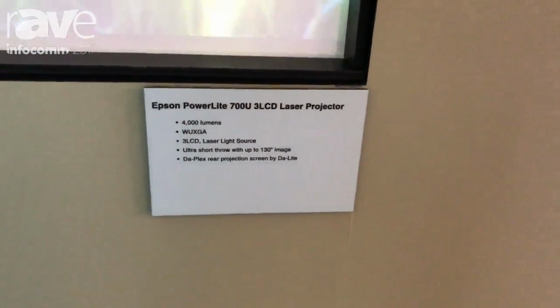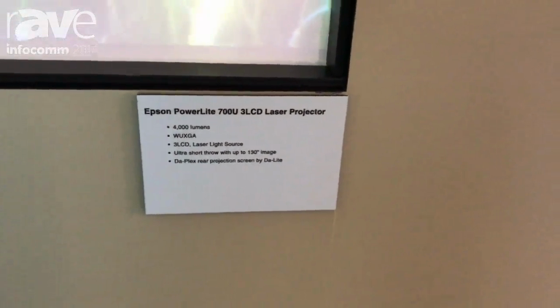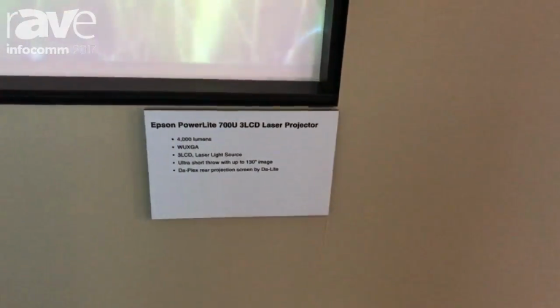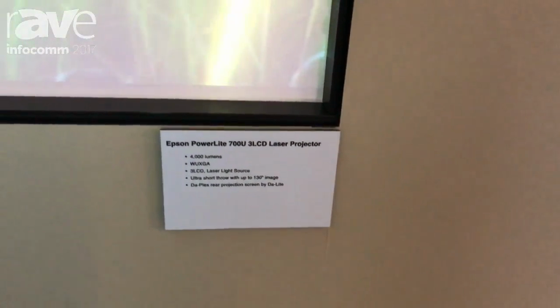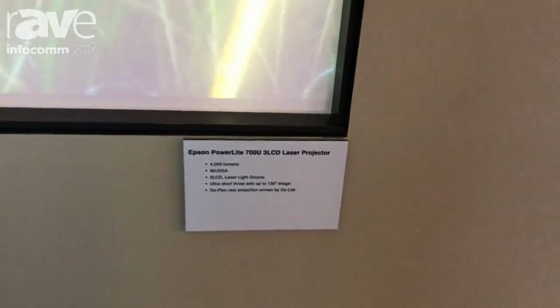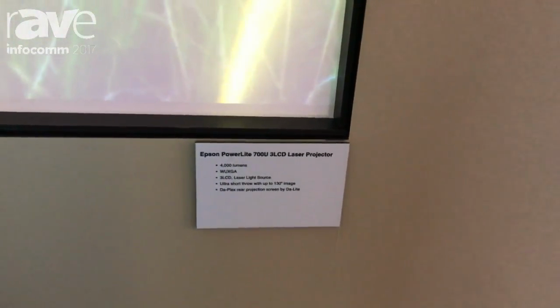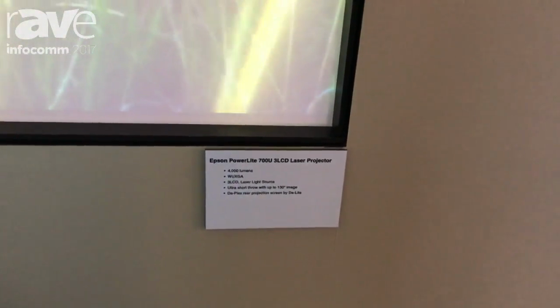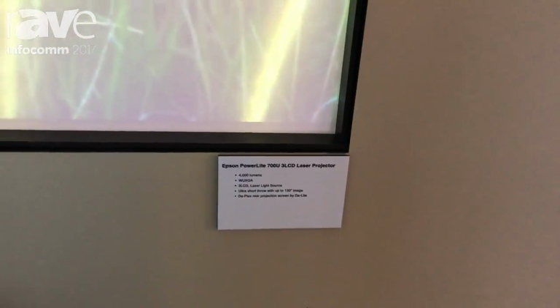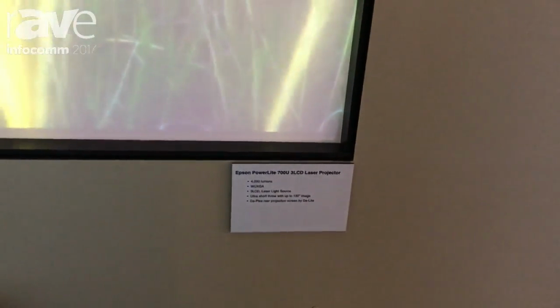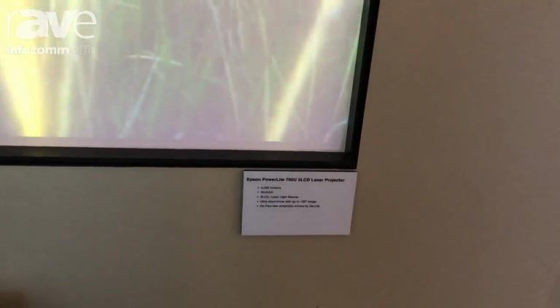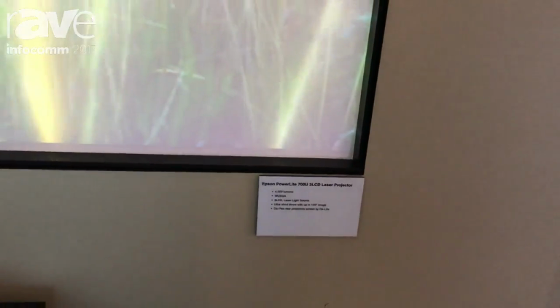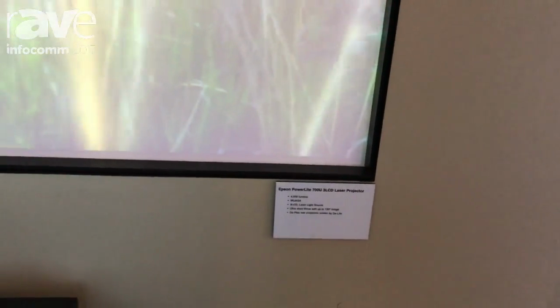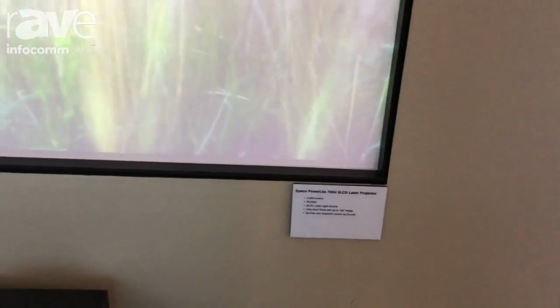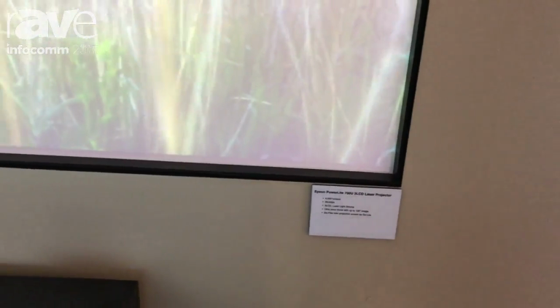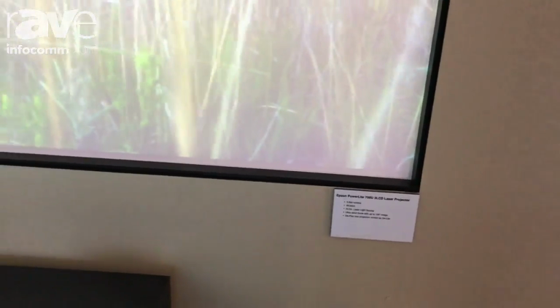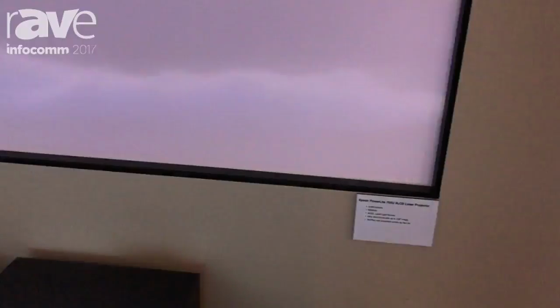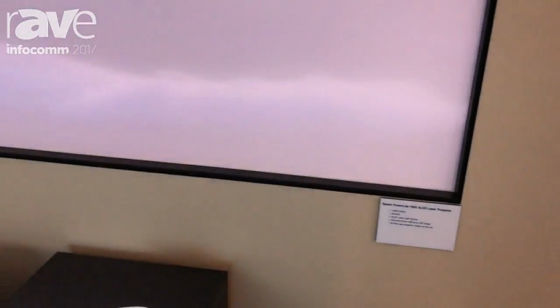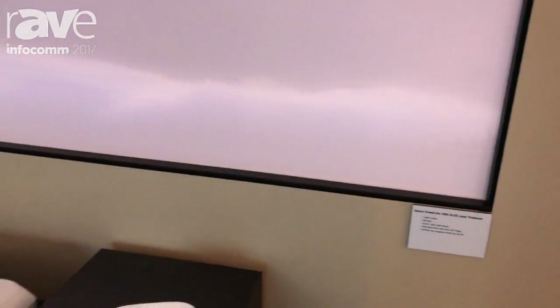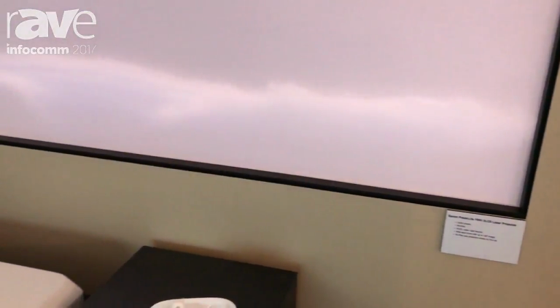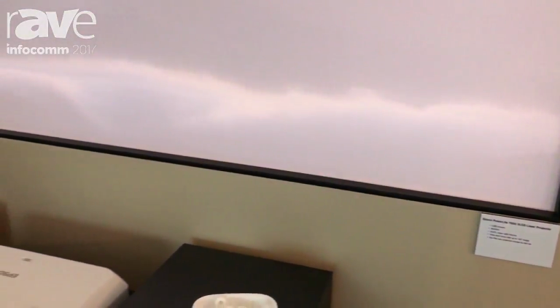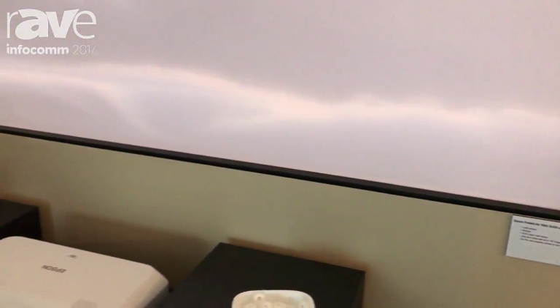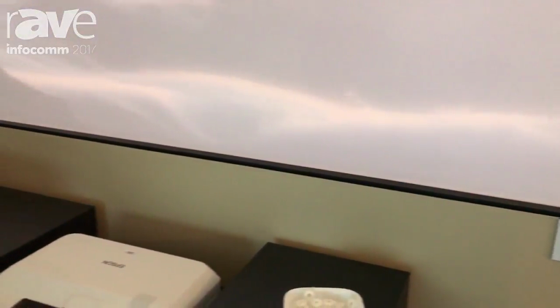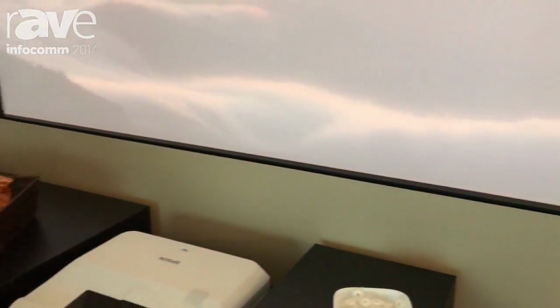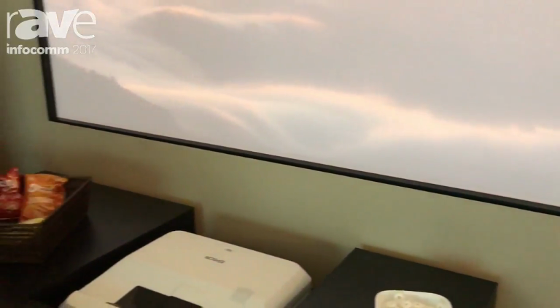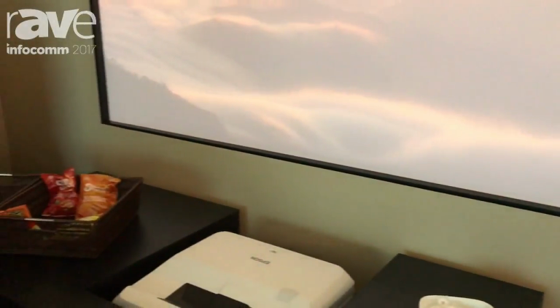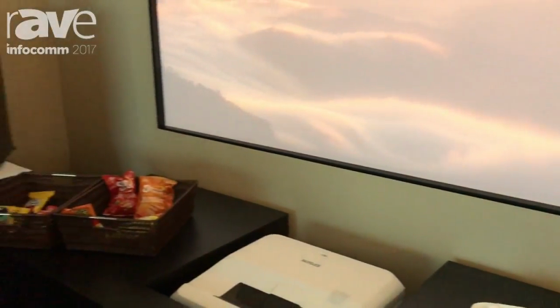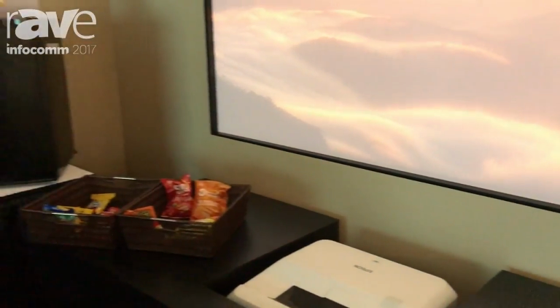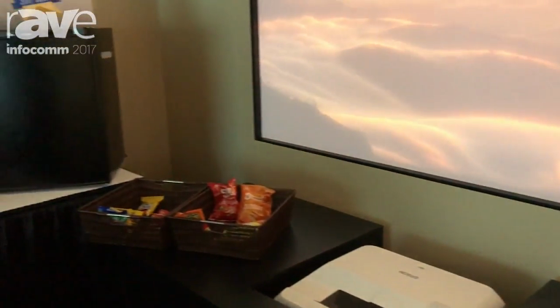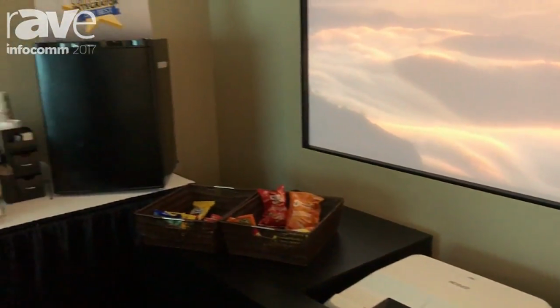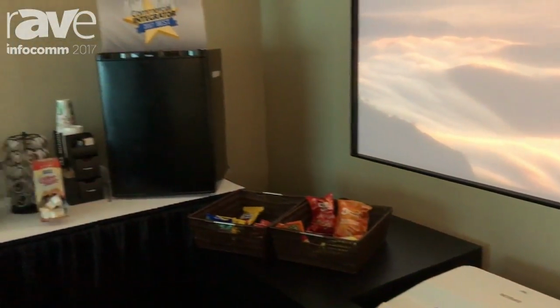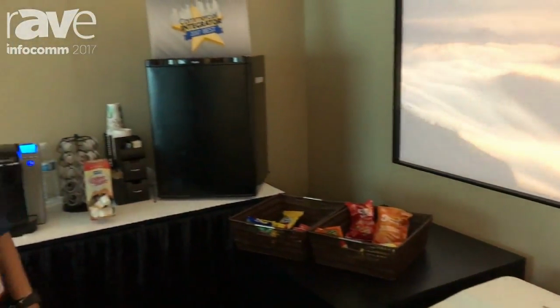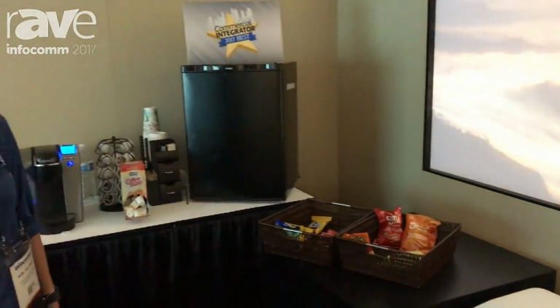Hi, my name is Remy Del Mar. We're at Infocom 2017. I'm a product manager for Epson America, in the Visual Display Solution team.